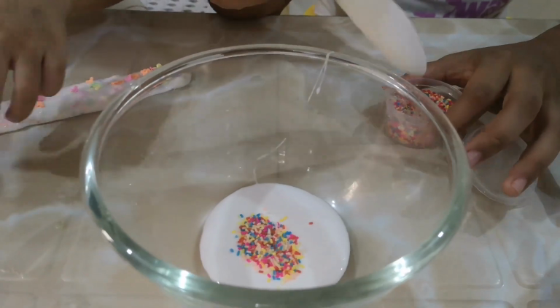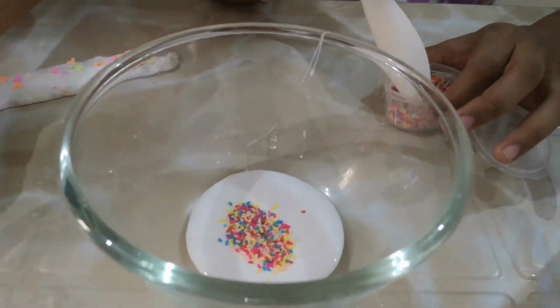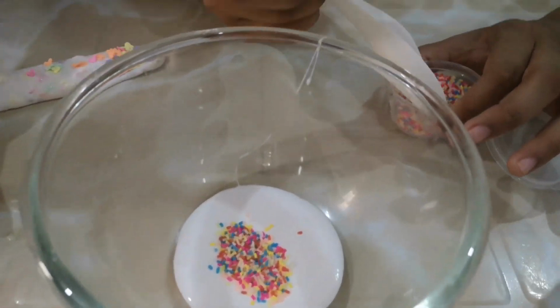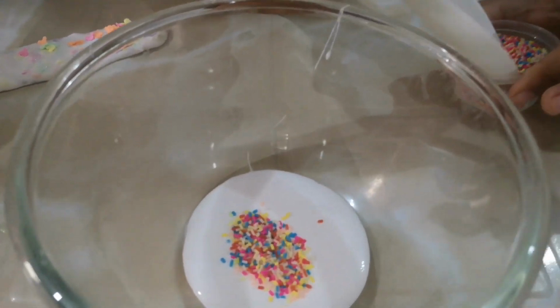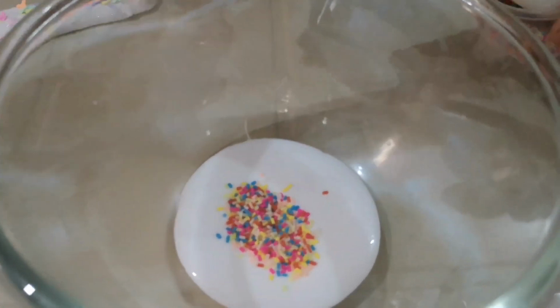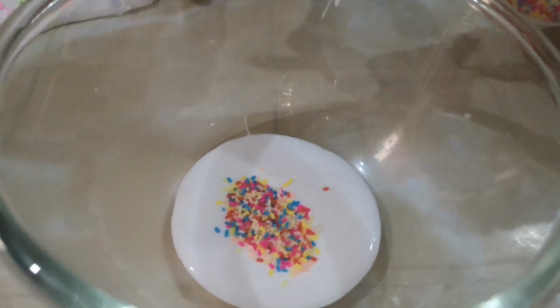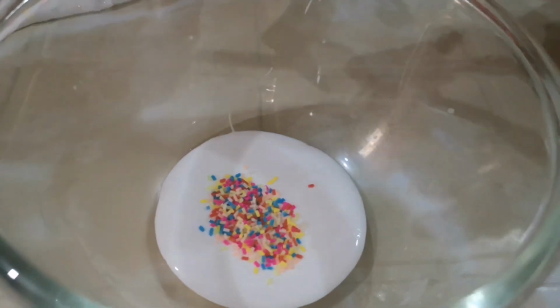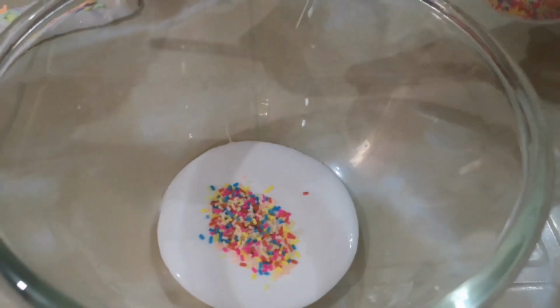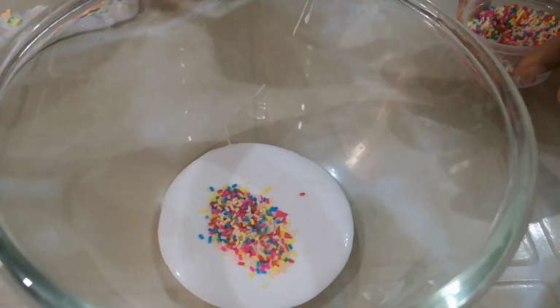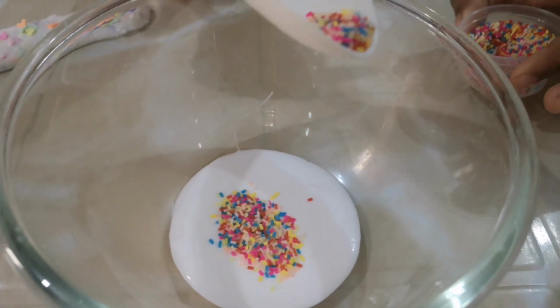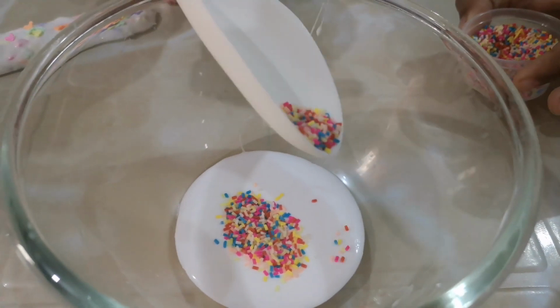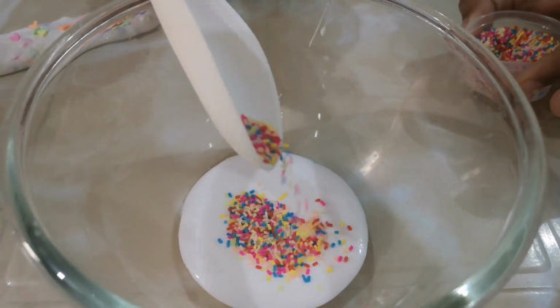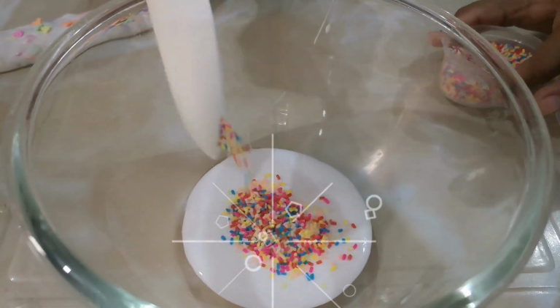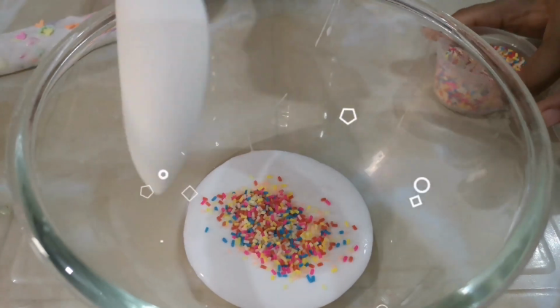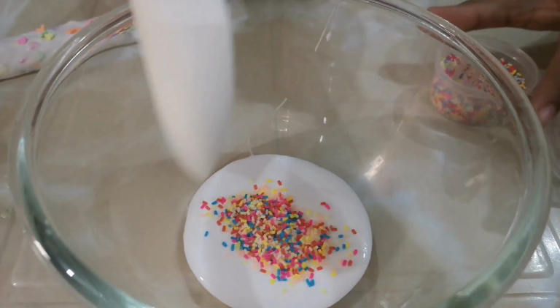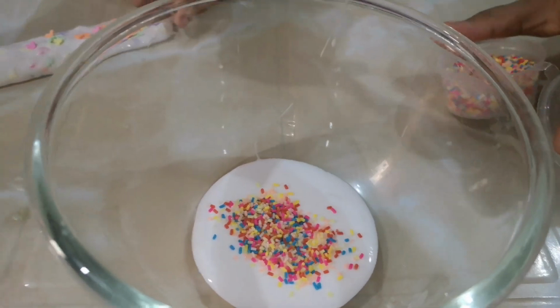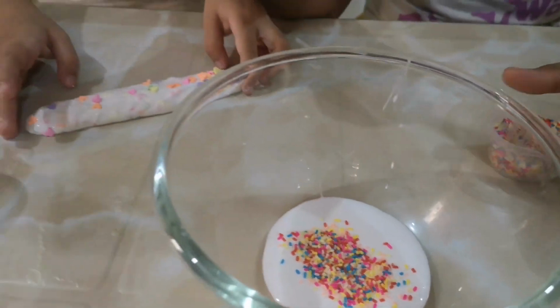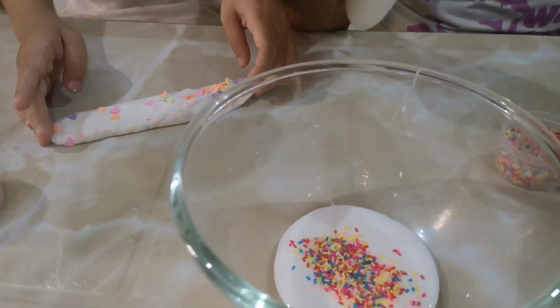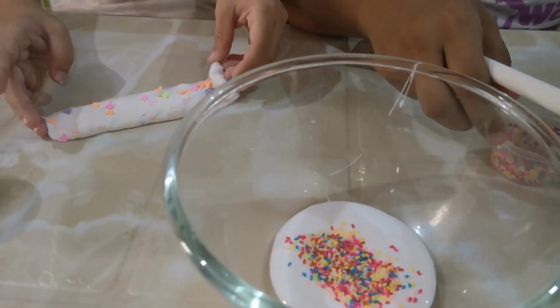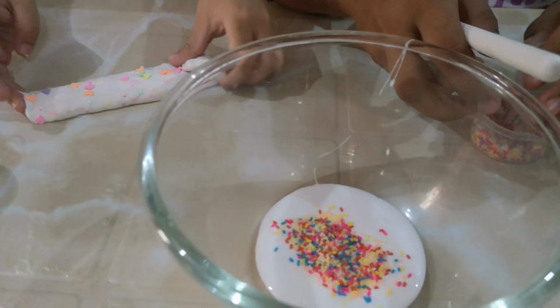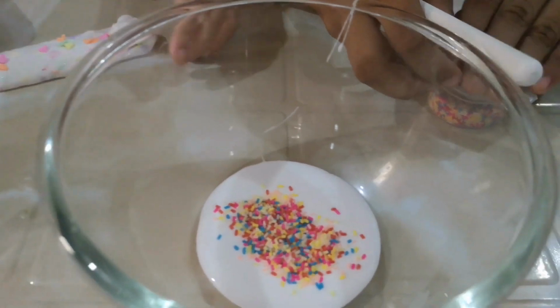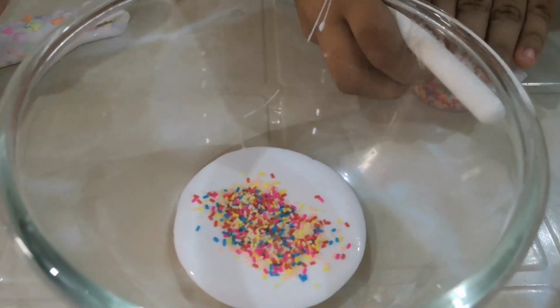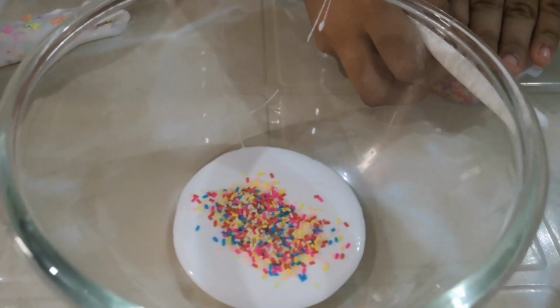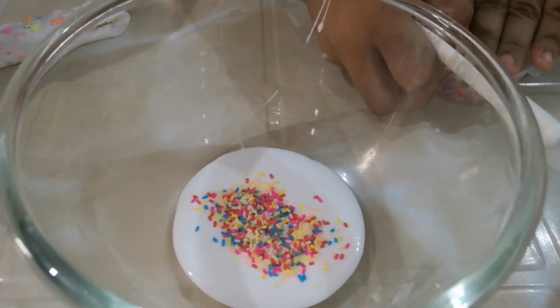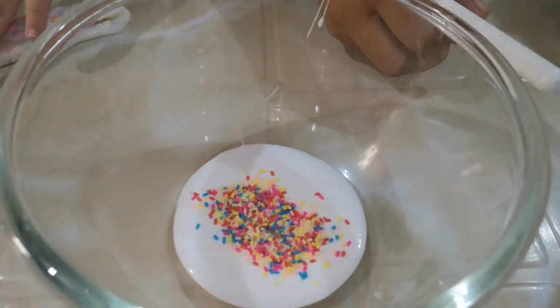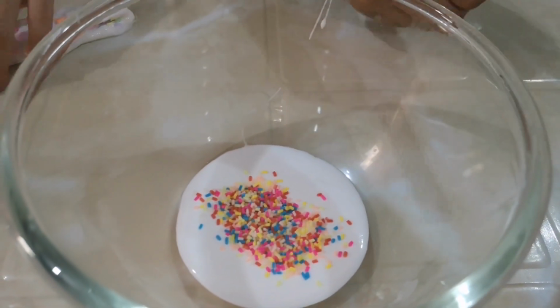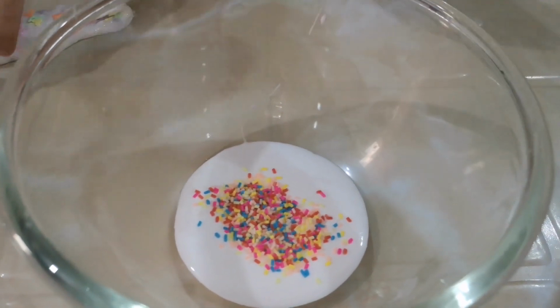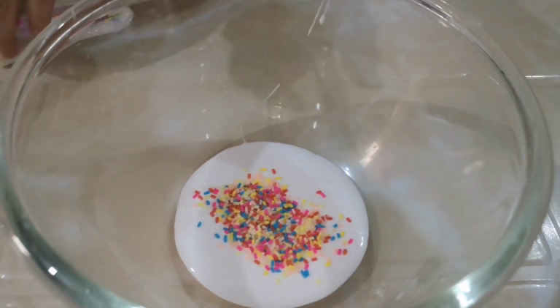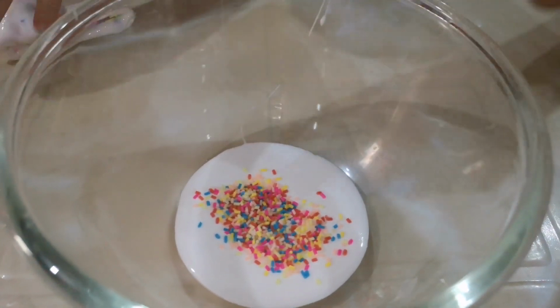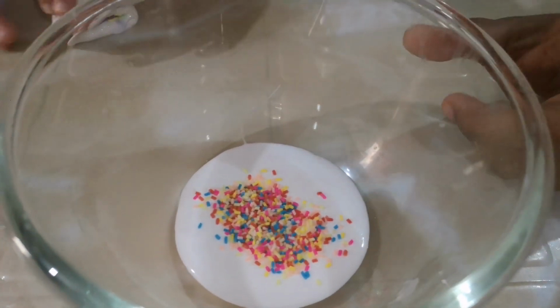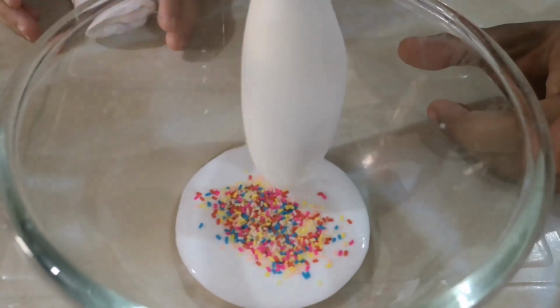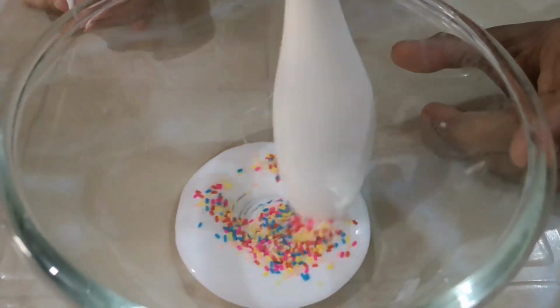It looks beautiful, guys. Guys, look at my slime. It's so pretty. Okay, I'll add more later if it's not enough. So, I'll mix it now.